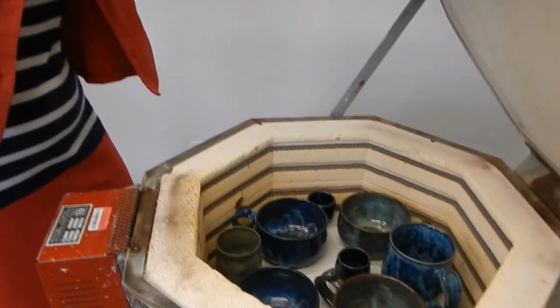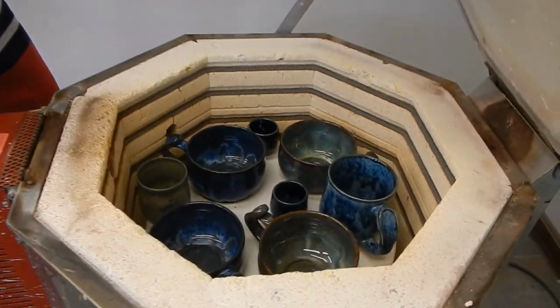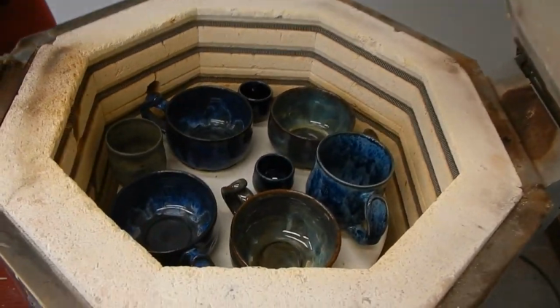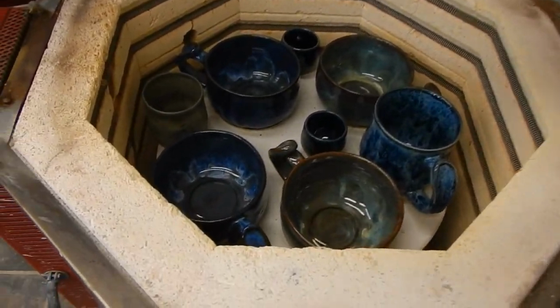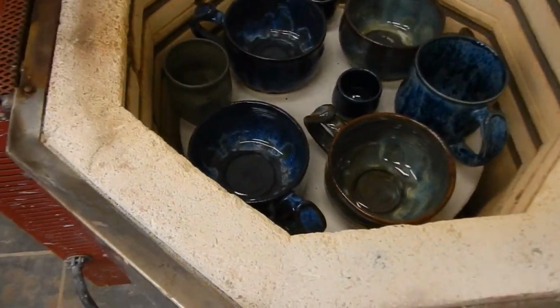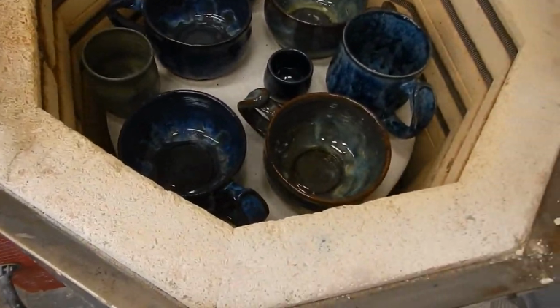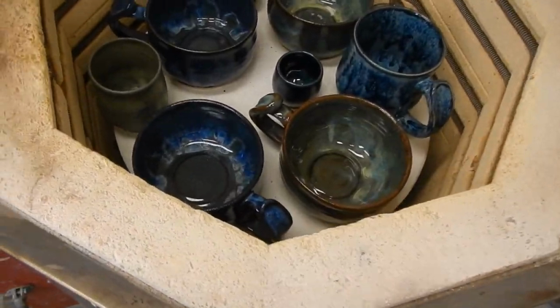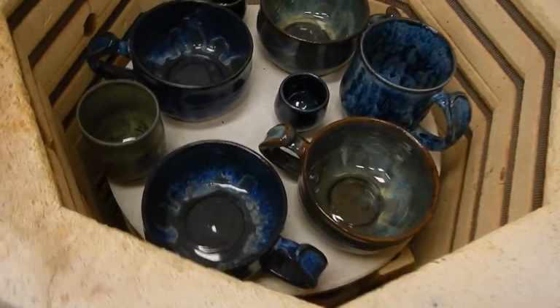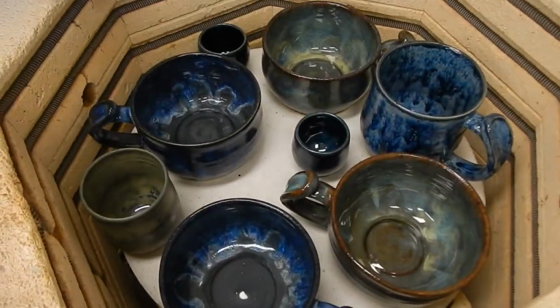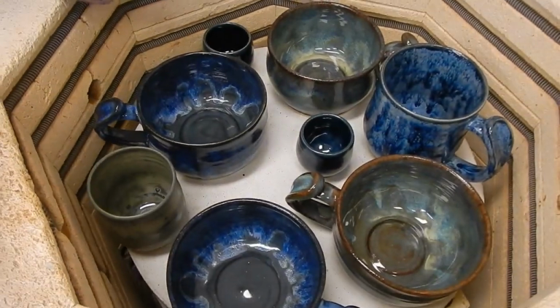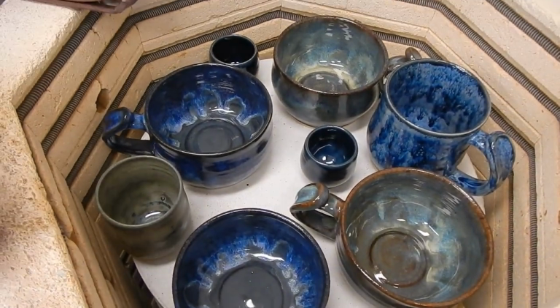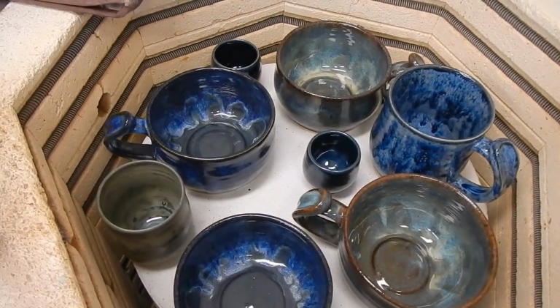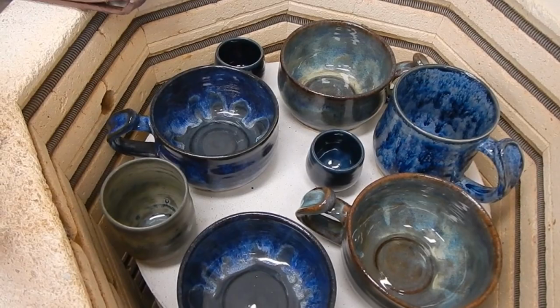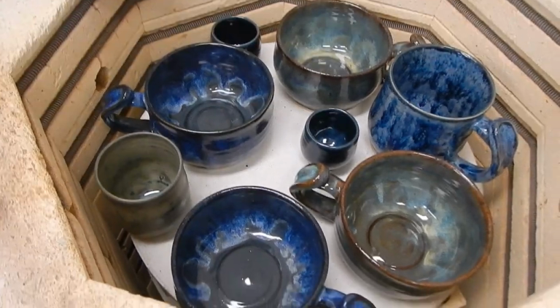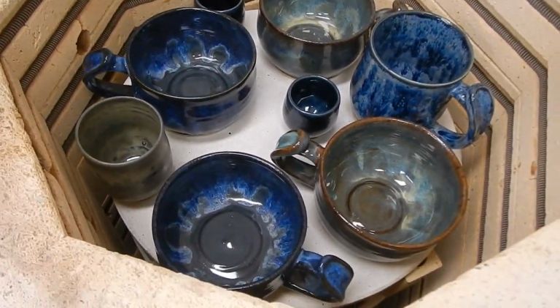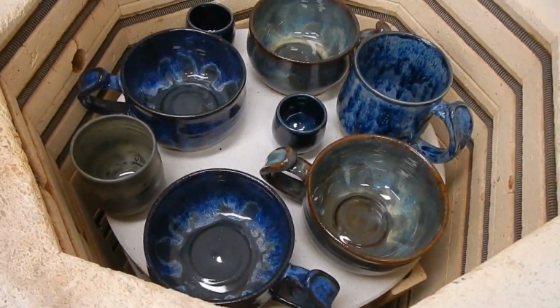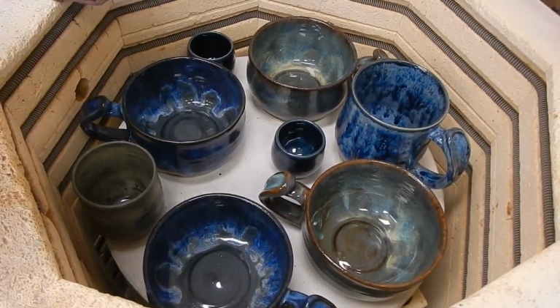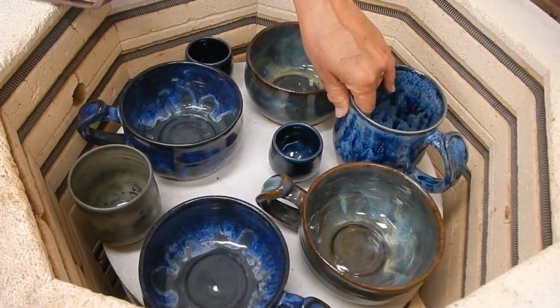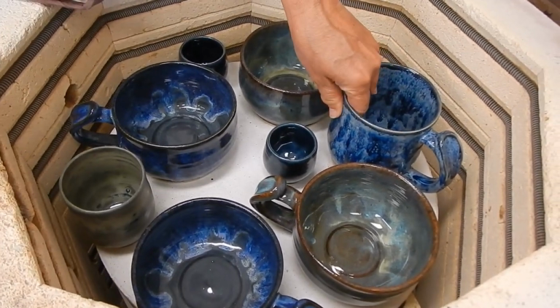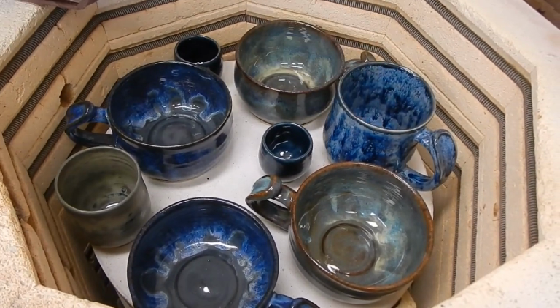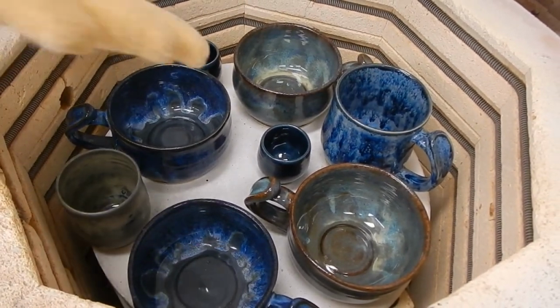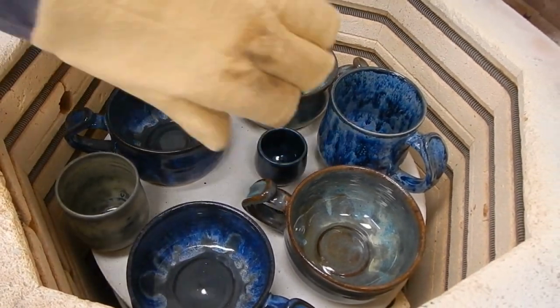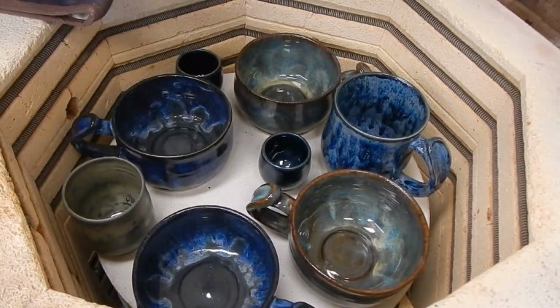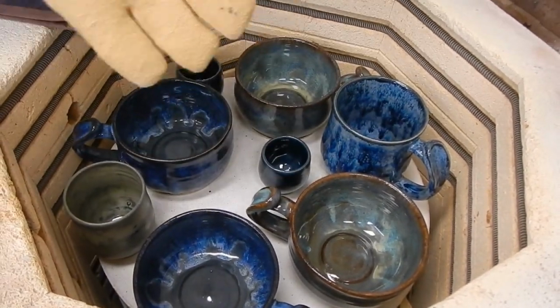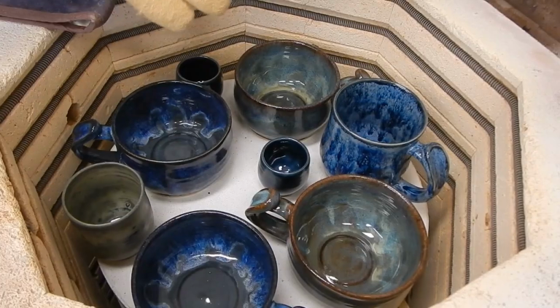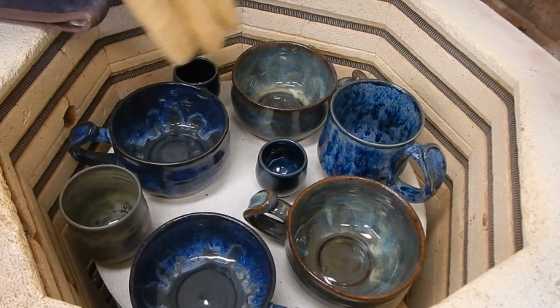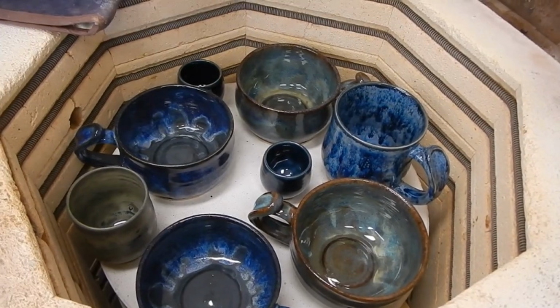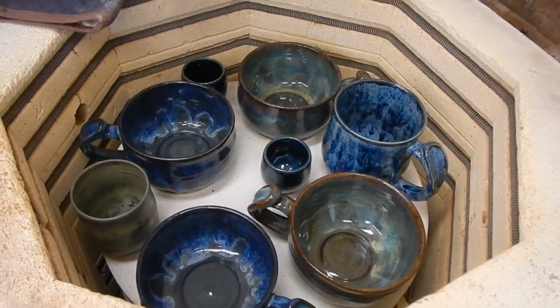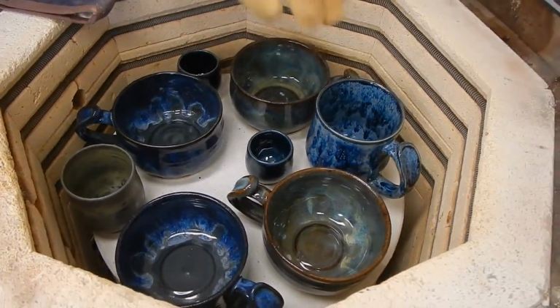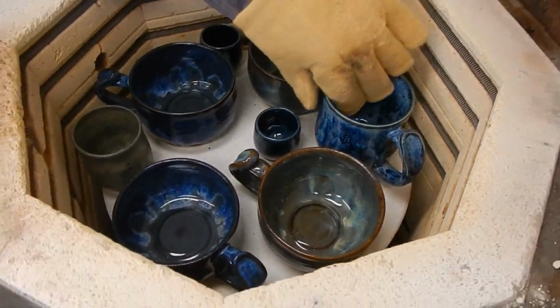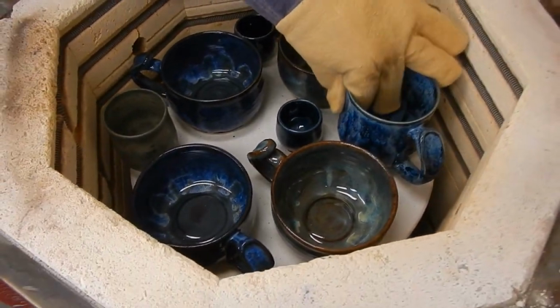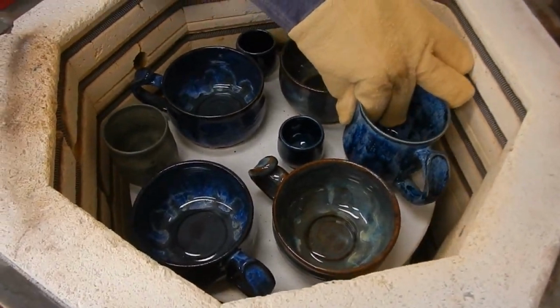Oh, that's so pretty! Oh my goodness, you've got to see this. Yeah, it's warm — just getting my gloves on. Oh, that's great!